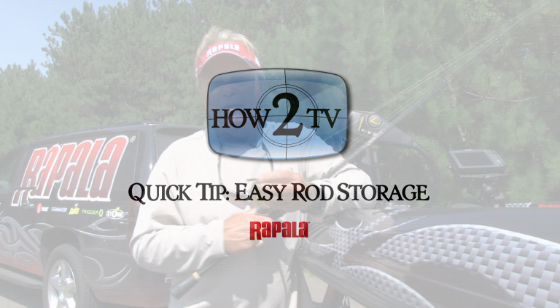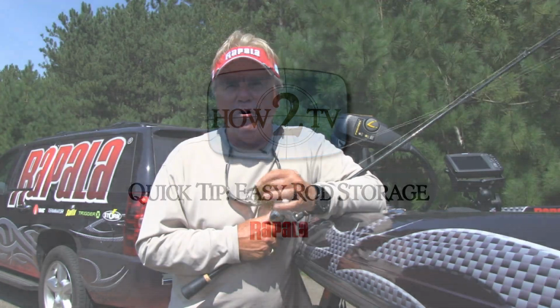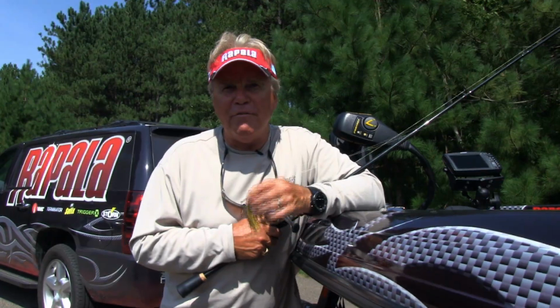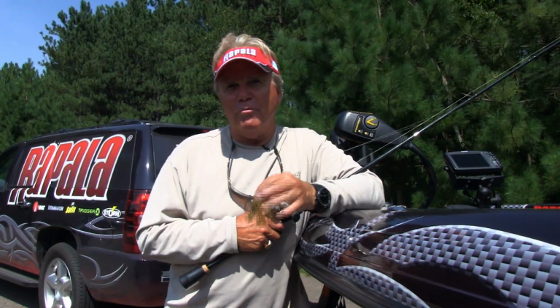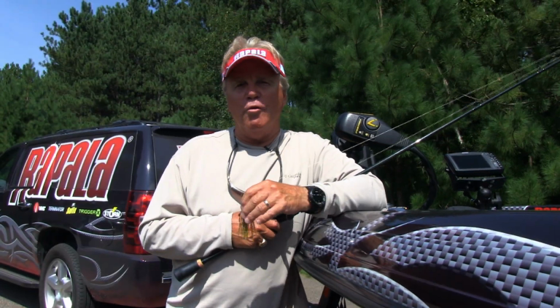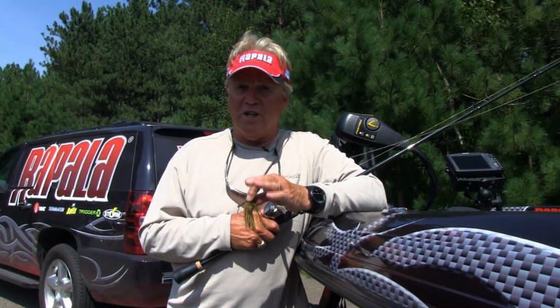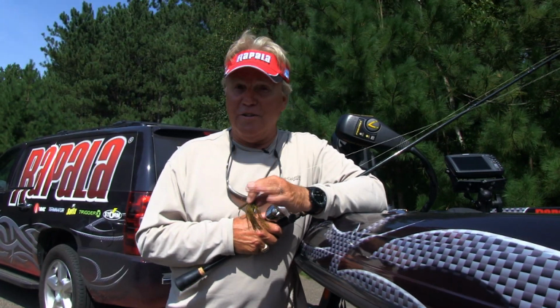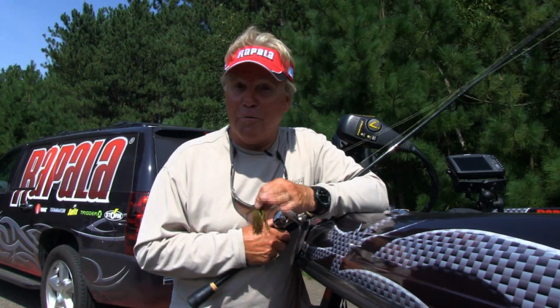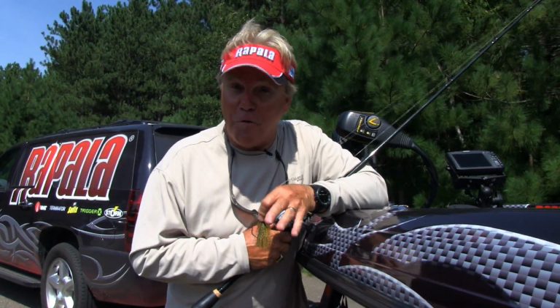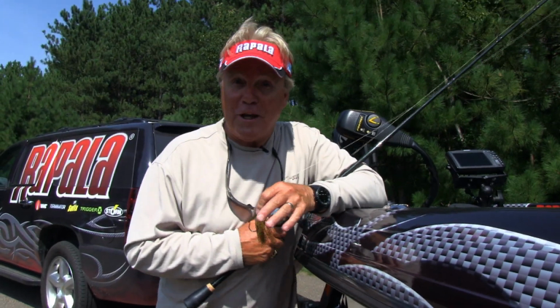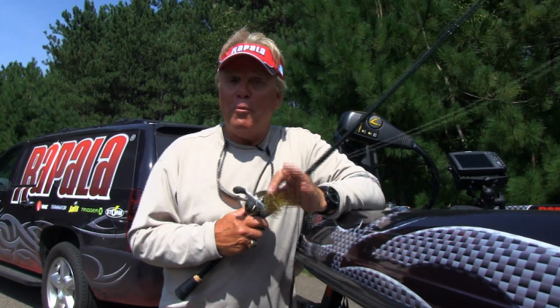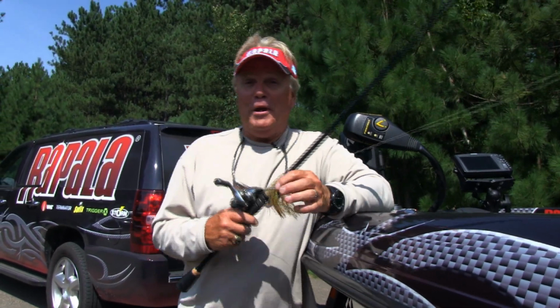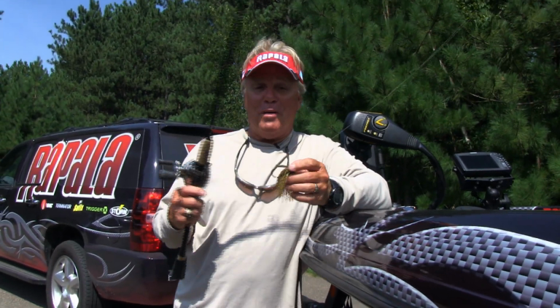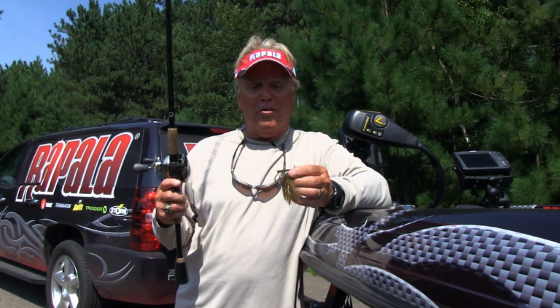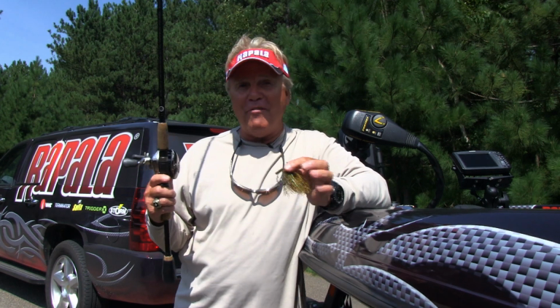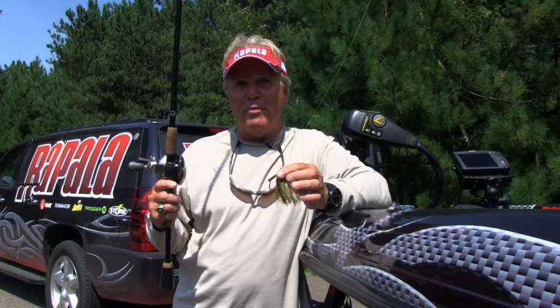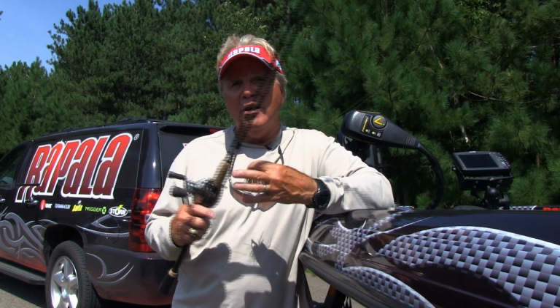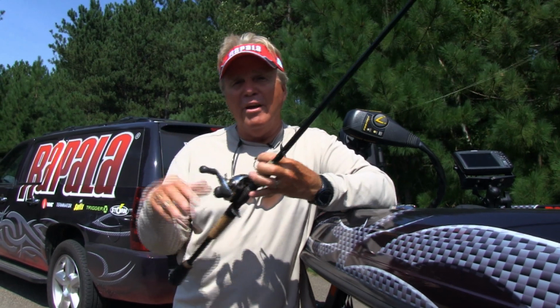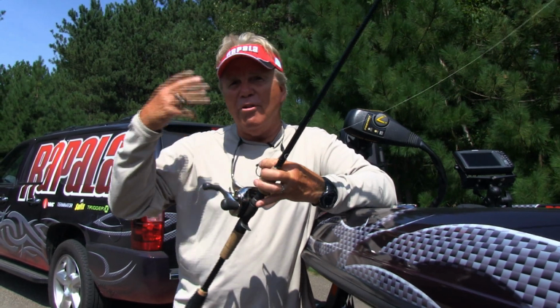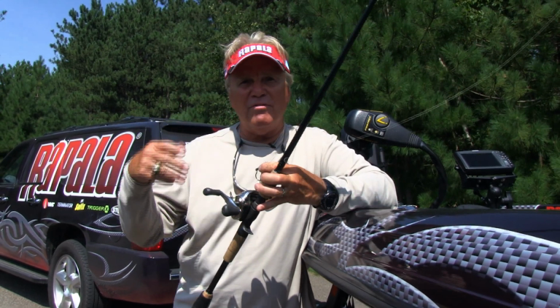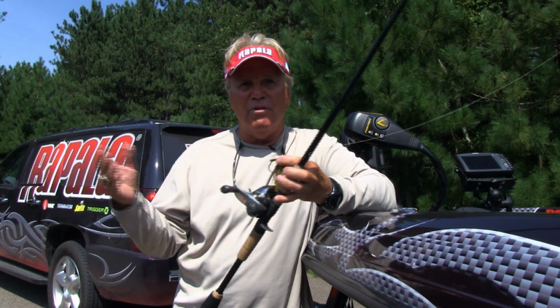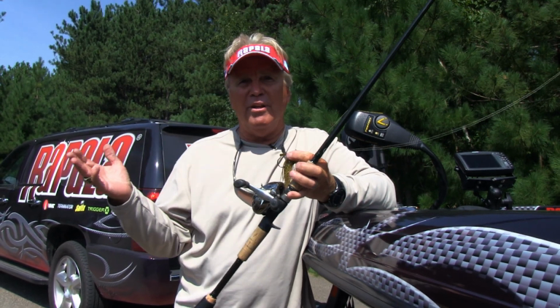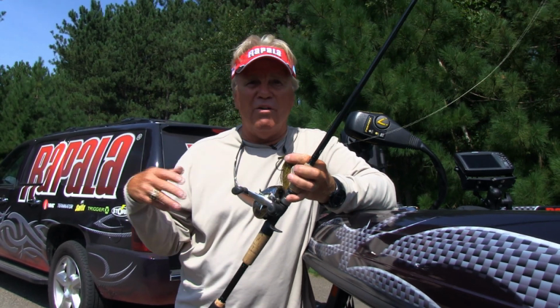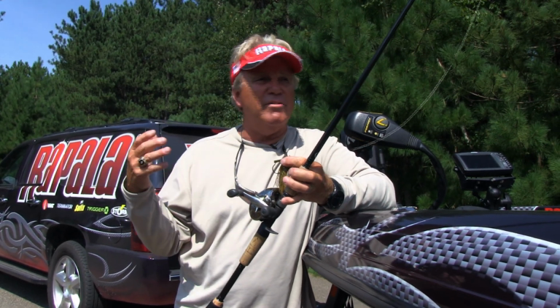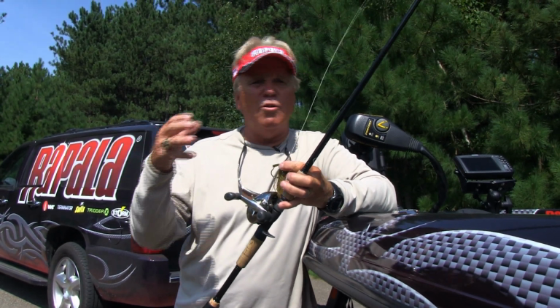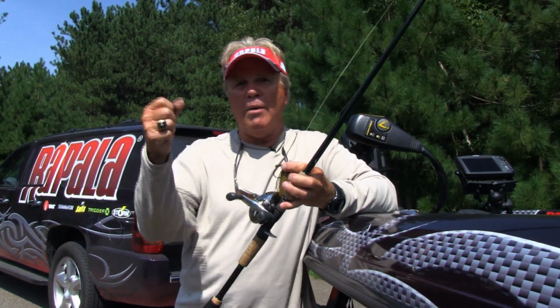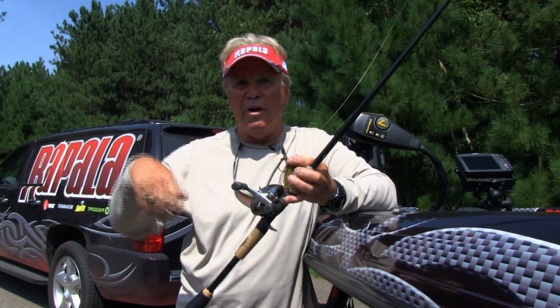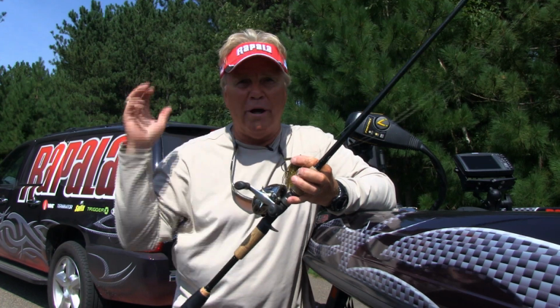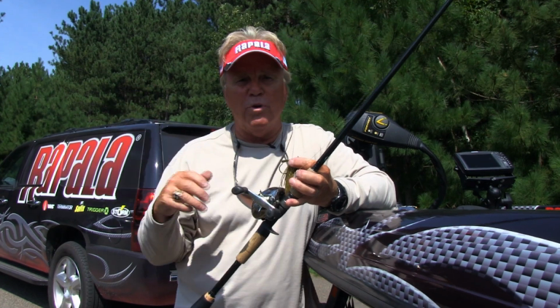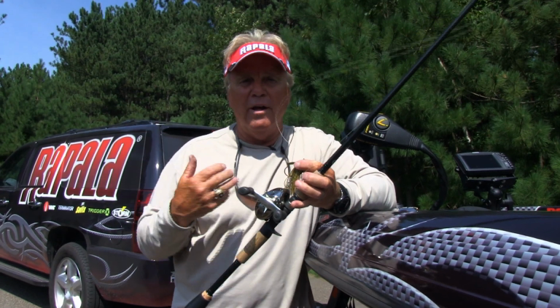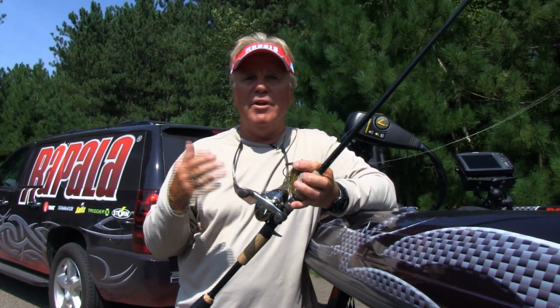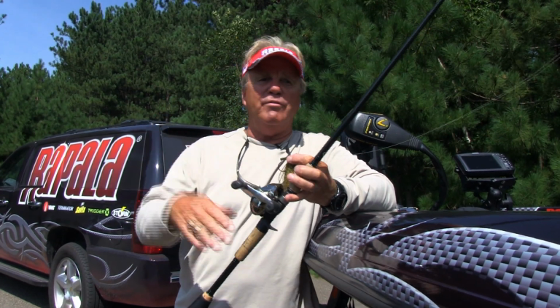Half the fun of getting ready to go fishing is getting ready to go fishing, but one of the biggest problems that occurs oftentimes is you get all your rods together and you're ready to go, and all of a sudden you go to grab one and a whole pile comes with you. I've done it, you've done it, and I know you have.